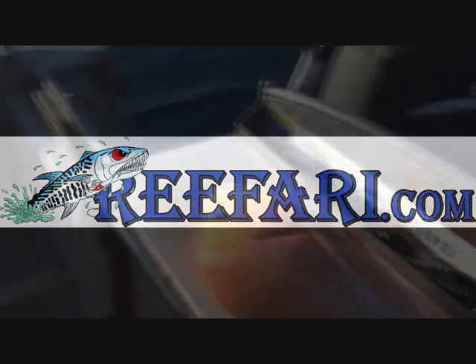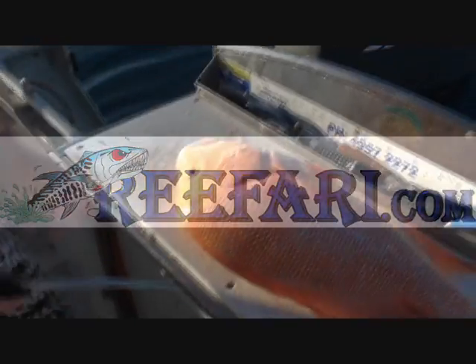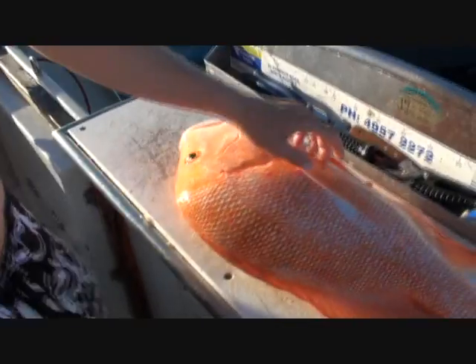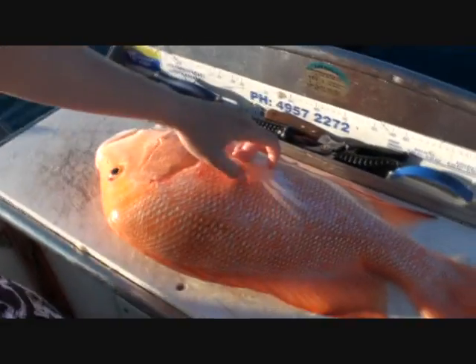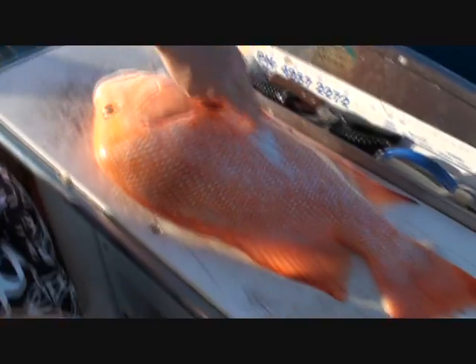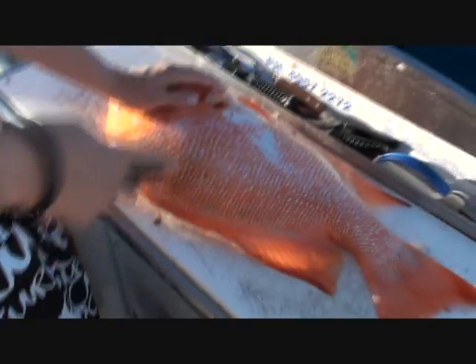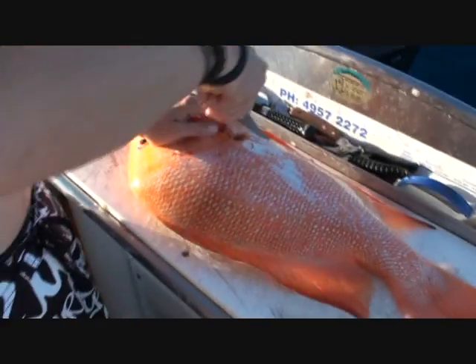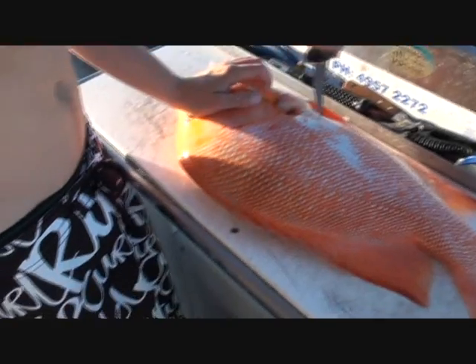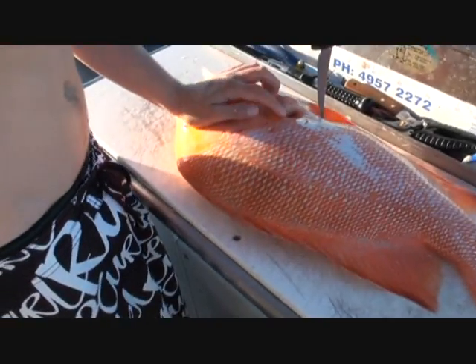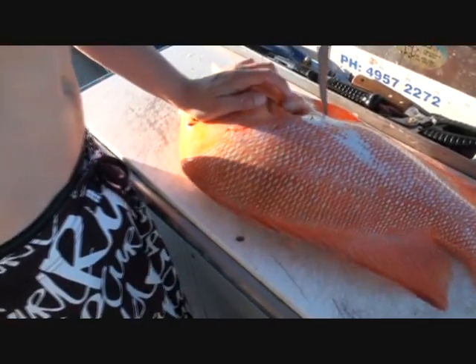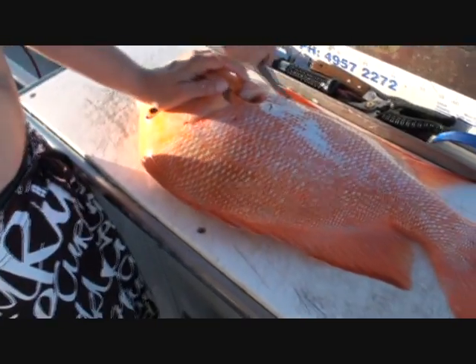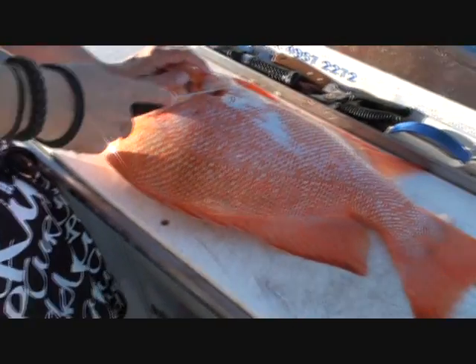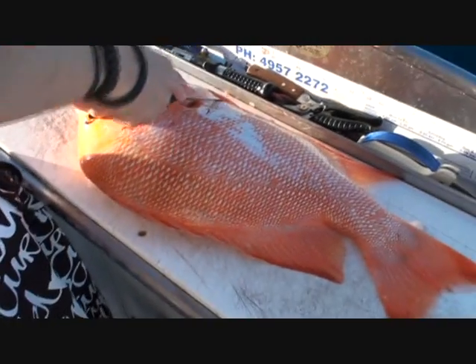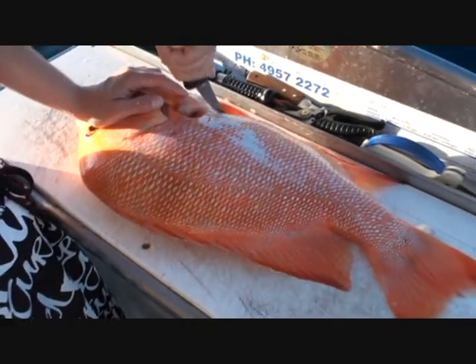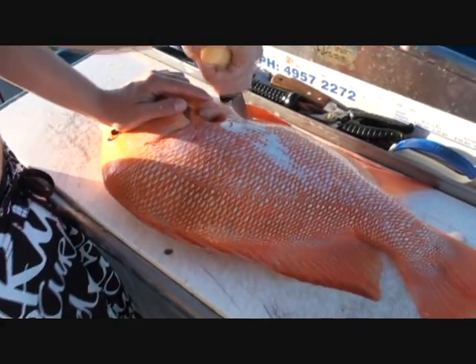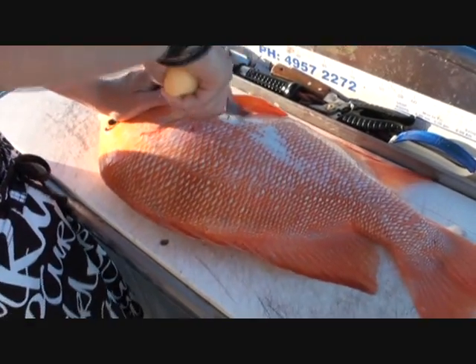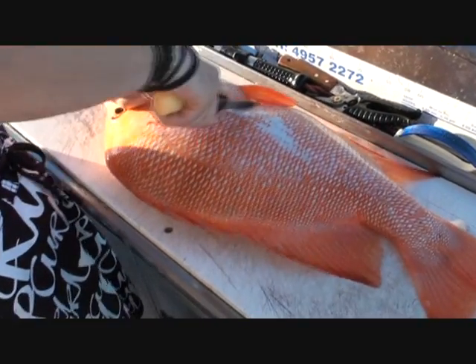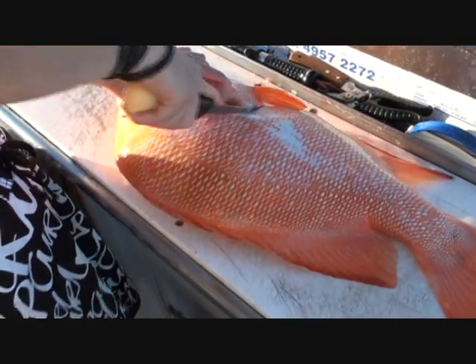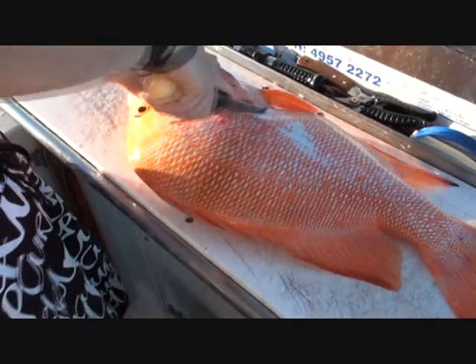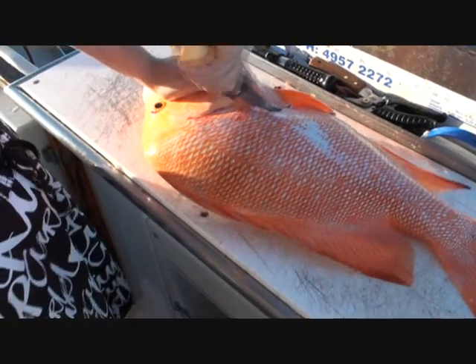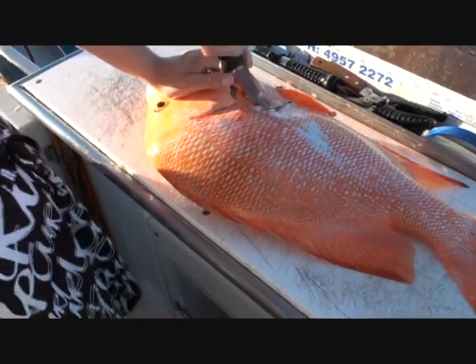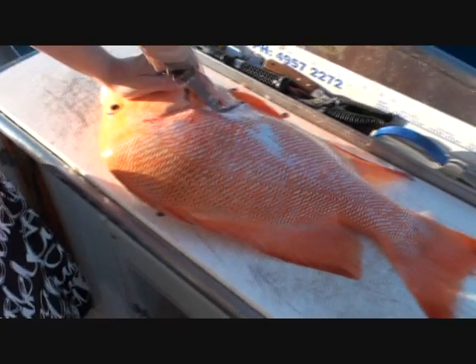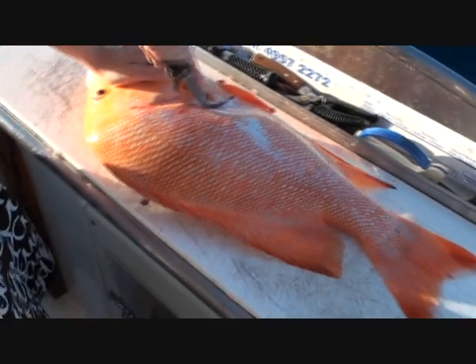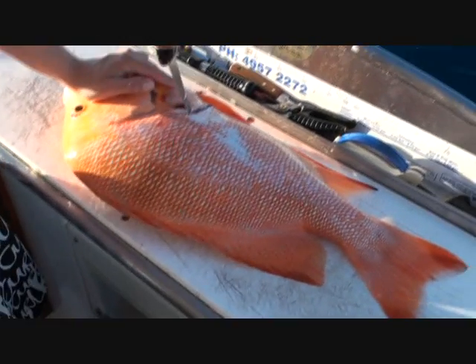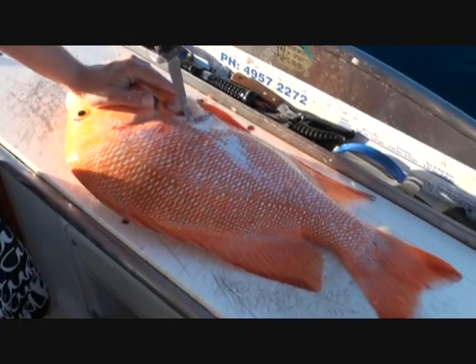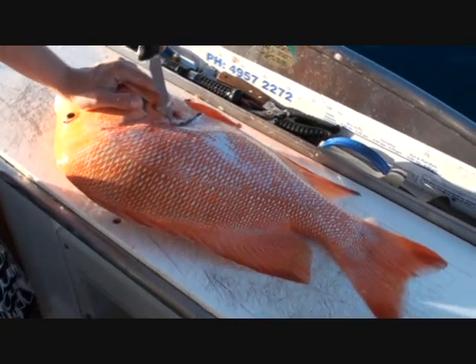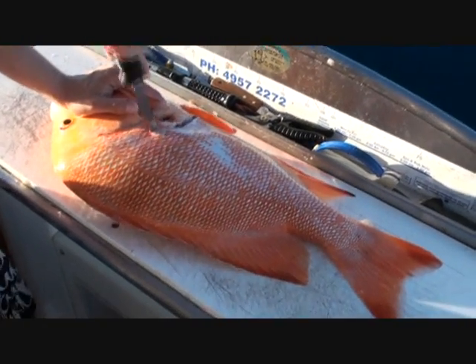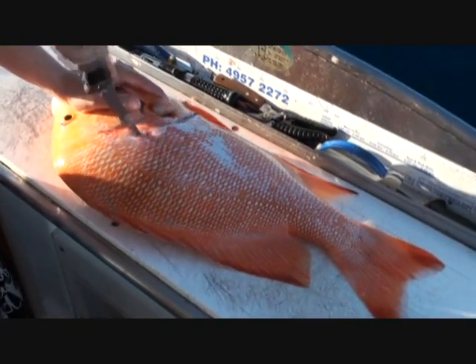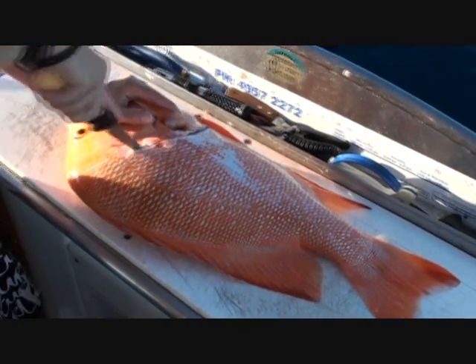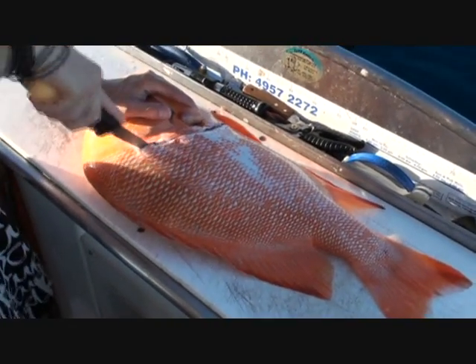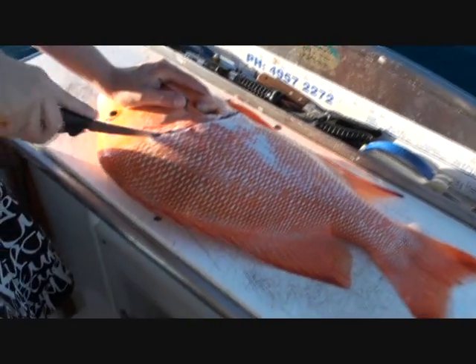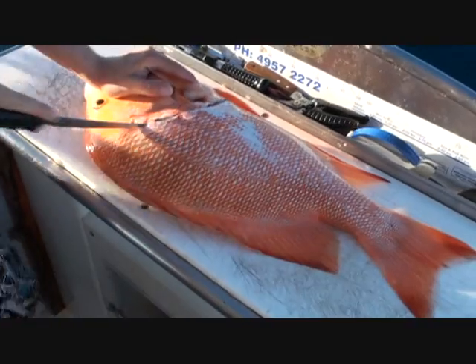We've got a nice red emperor here and we're going to quickly fillet it up. And also arguably one of your best eaten reef fish as well, the coral trout — red emperor. Has to be one of the favourites of the reef.